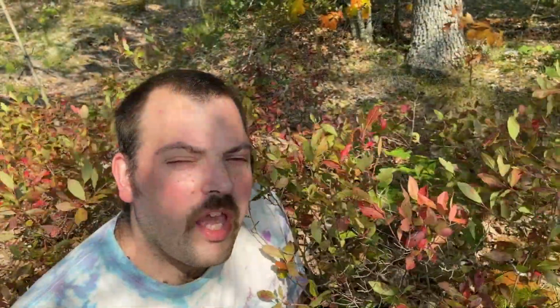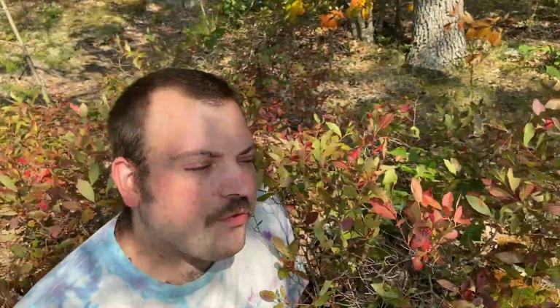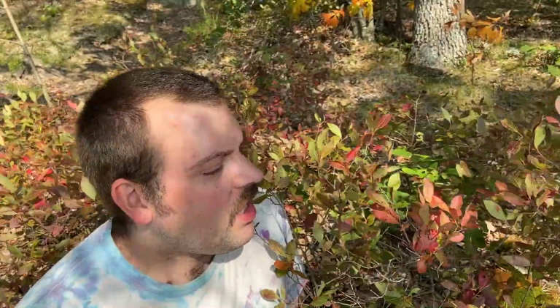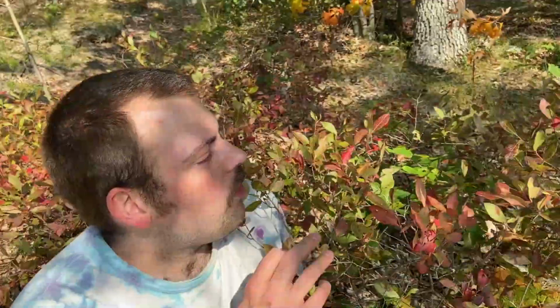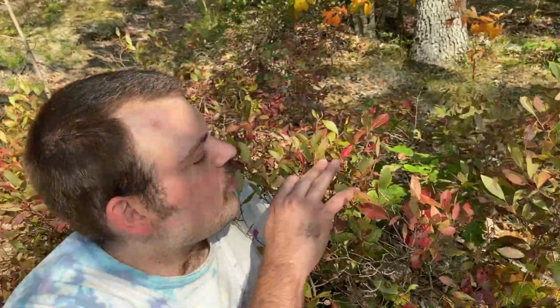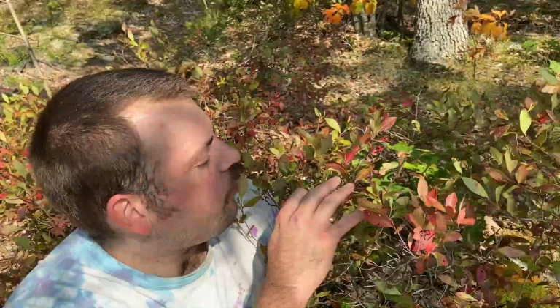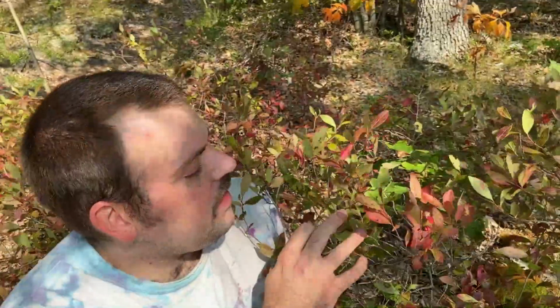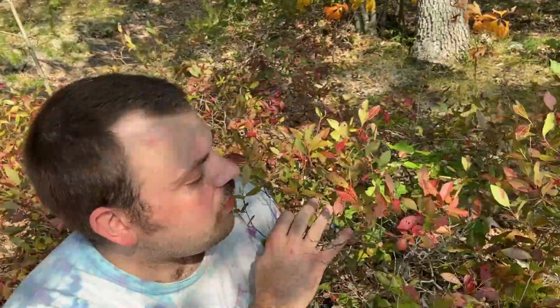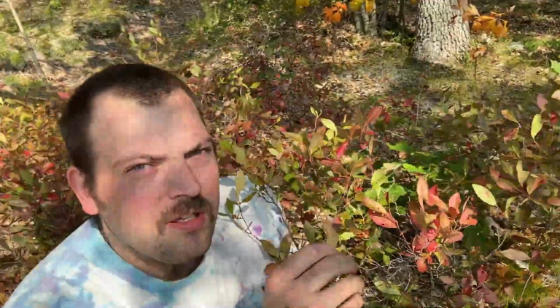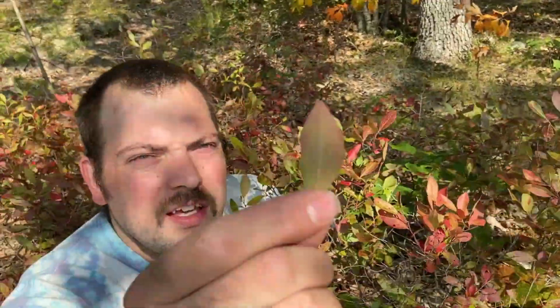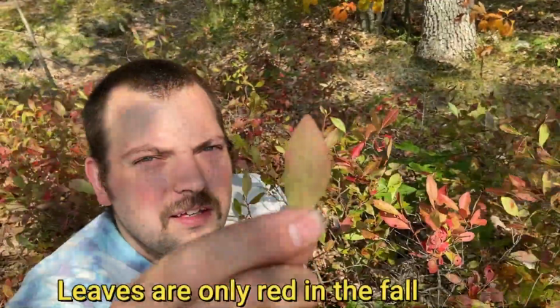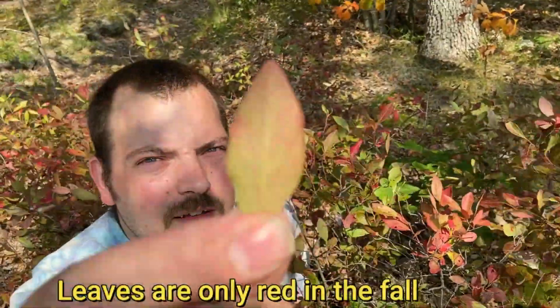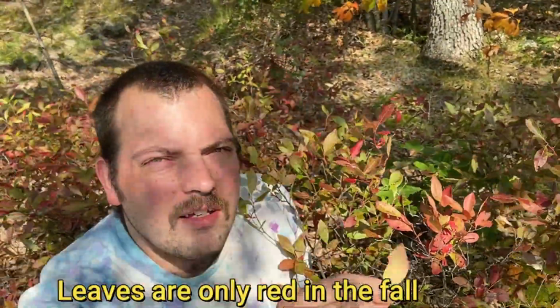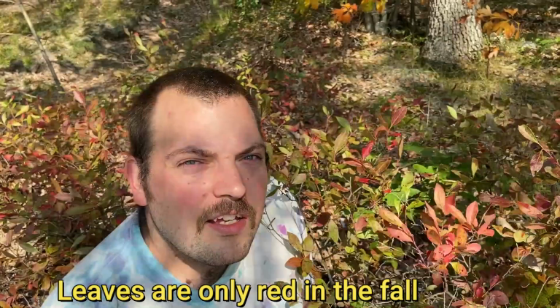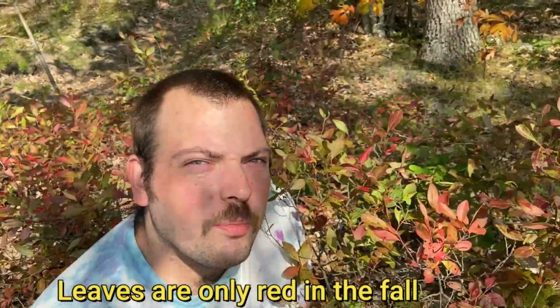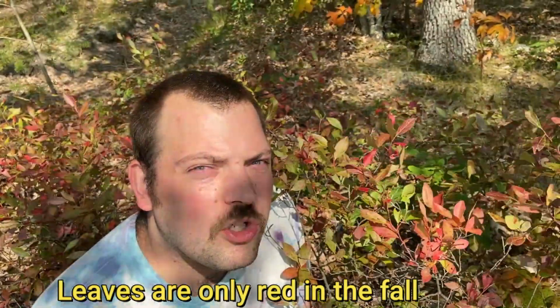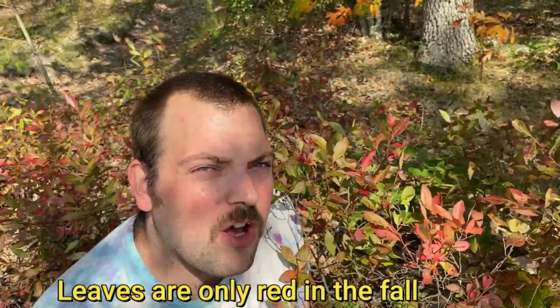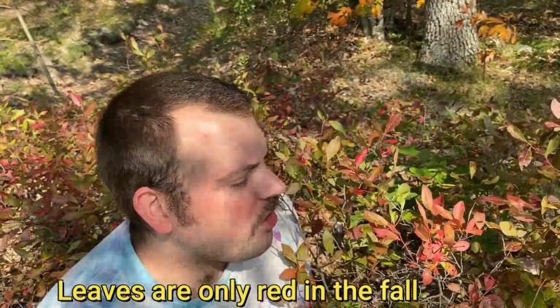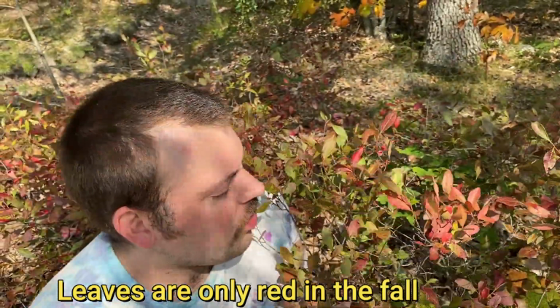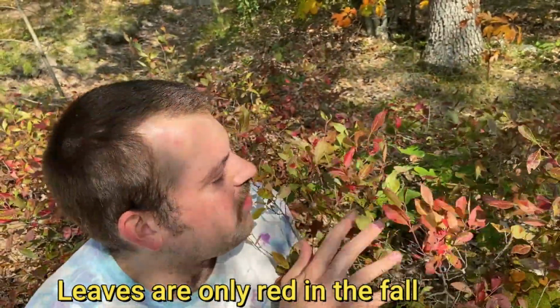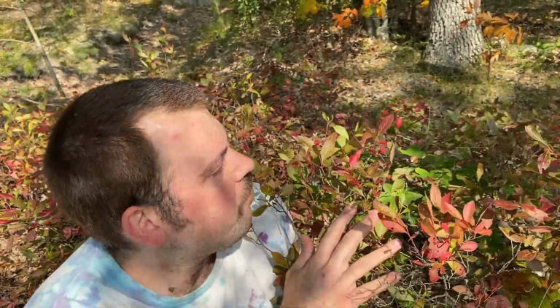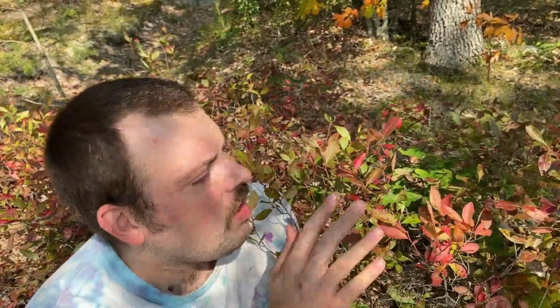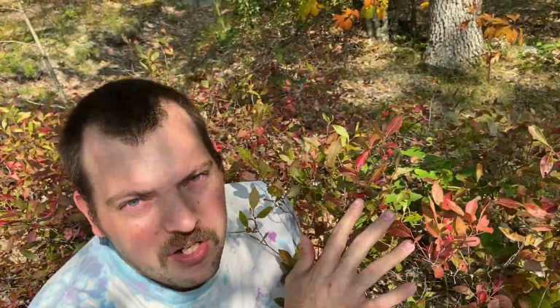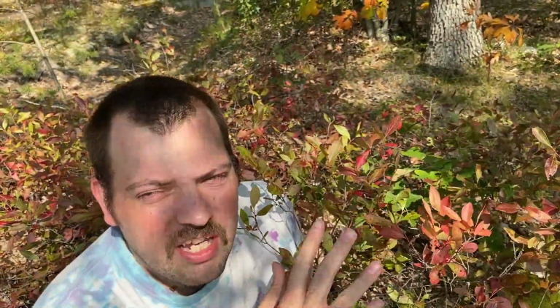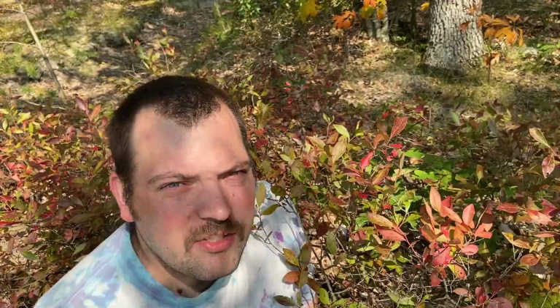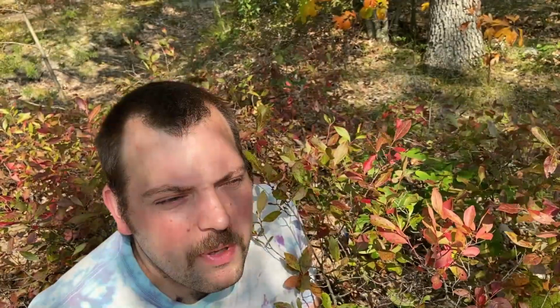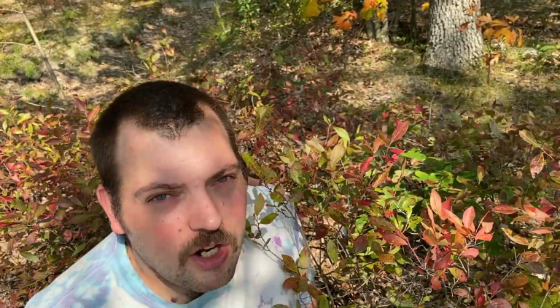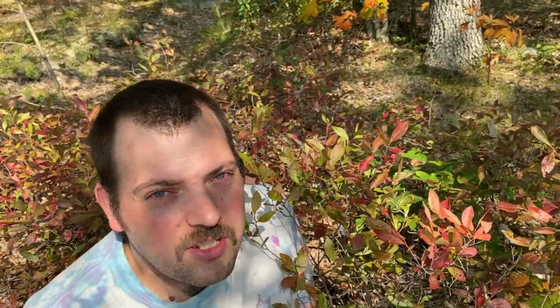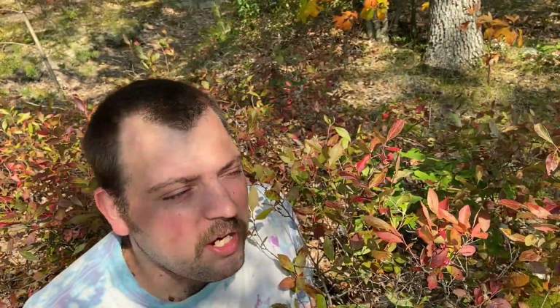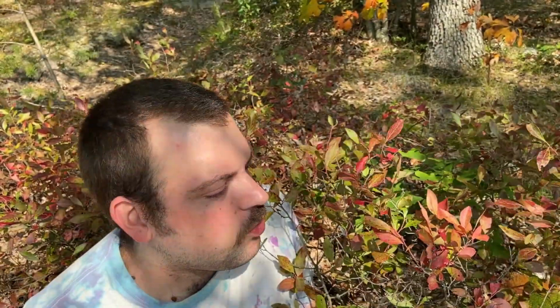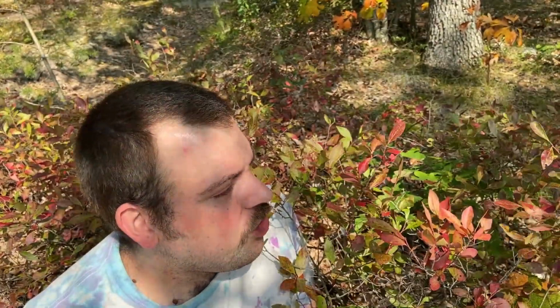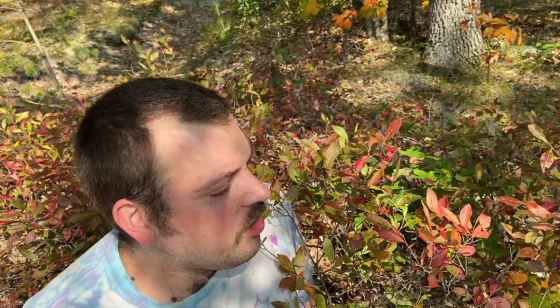The first plant I noticed when I was here is these nice red leaves. It's a huckleberry bush. The huckleberries aren't in season but I've identified it so I can come back when they are in season and pick berries, which we usually do when we're here.